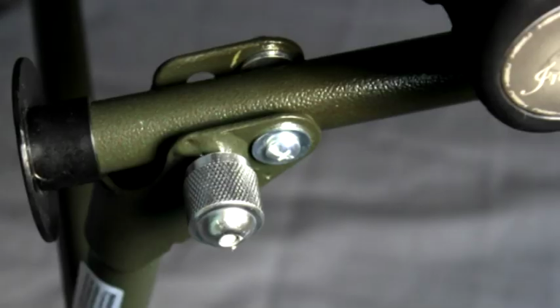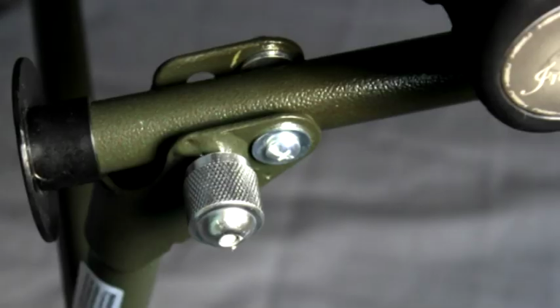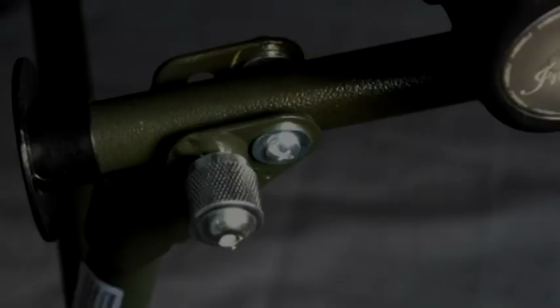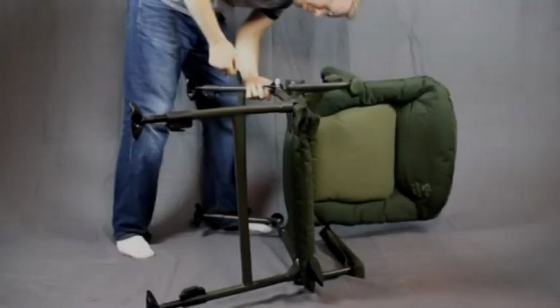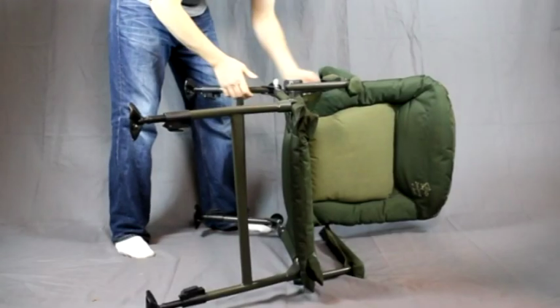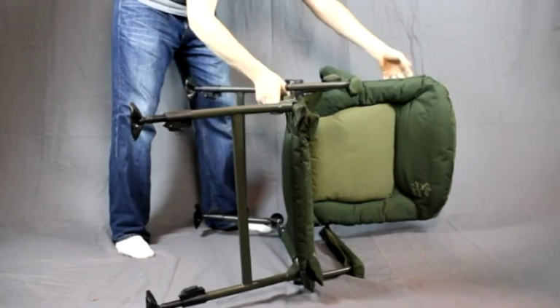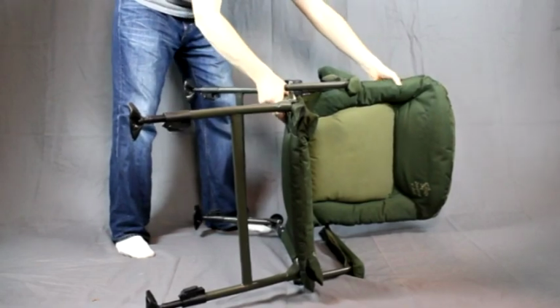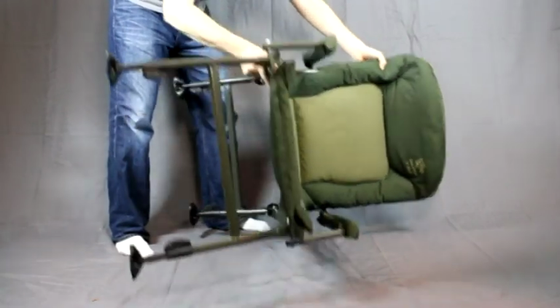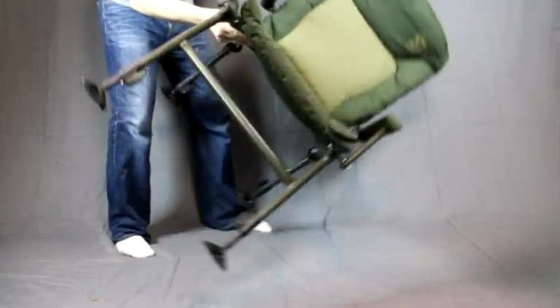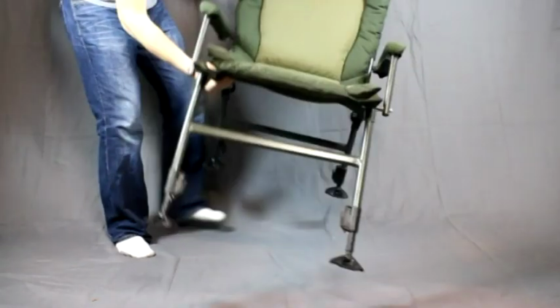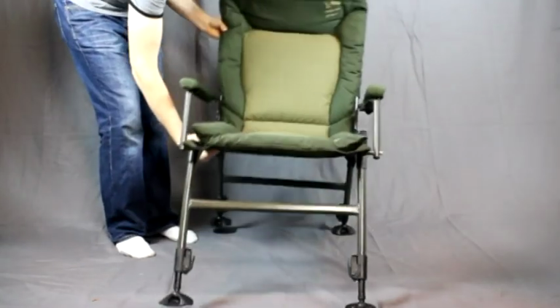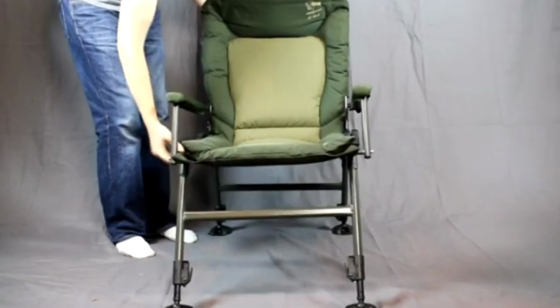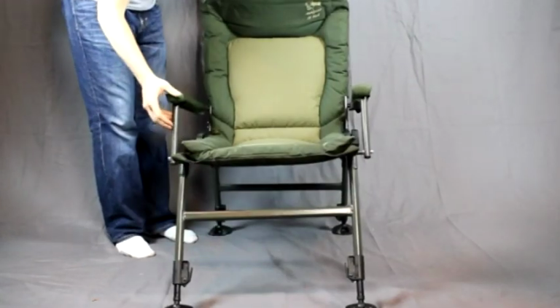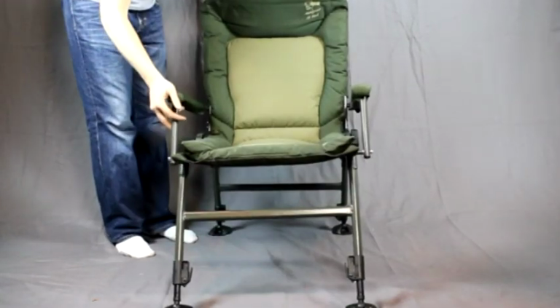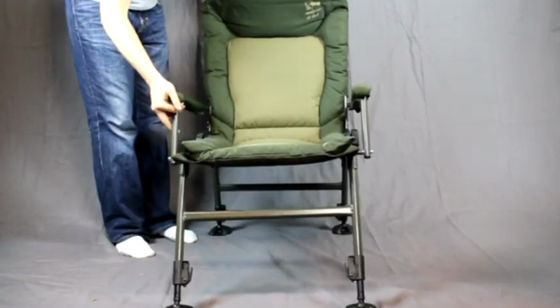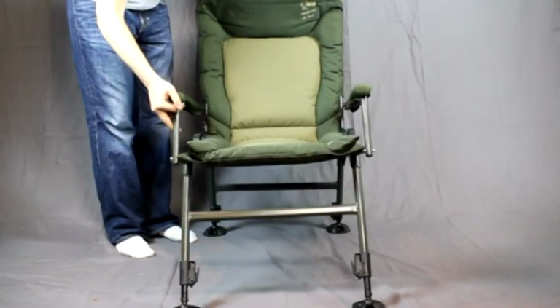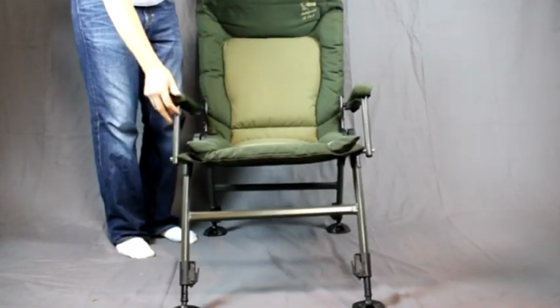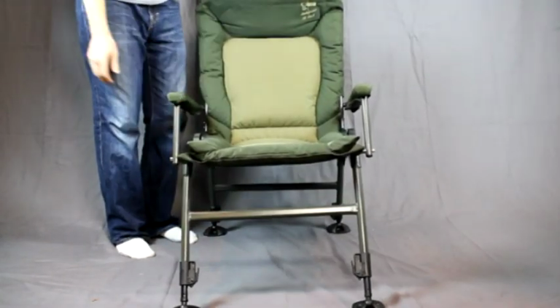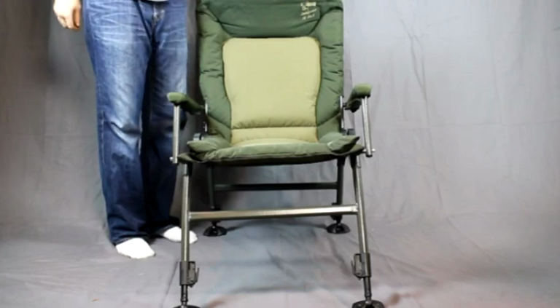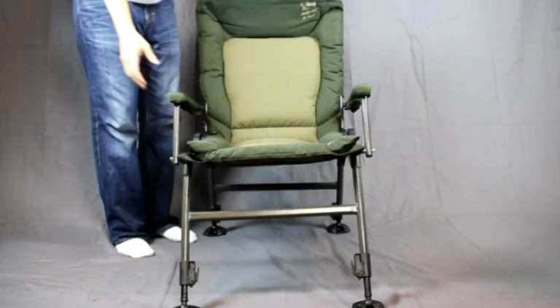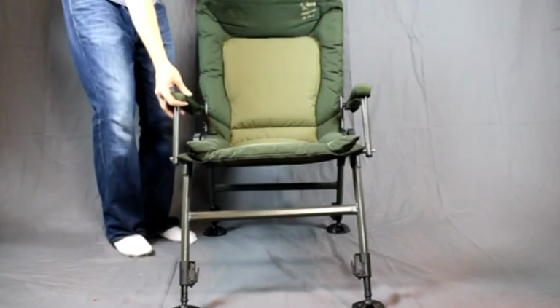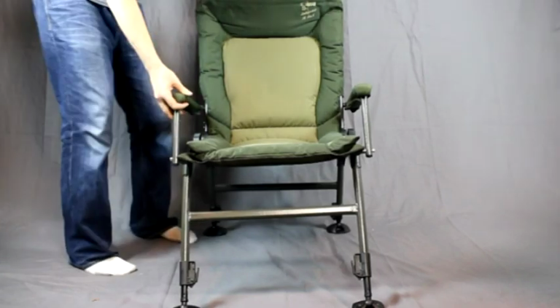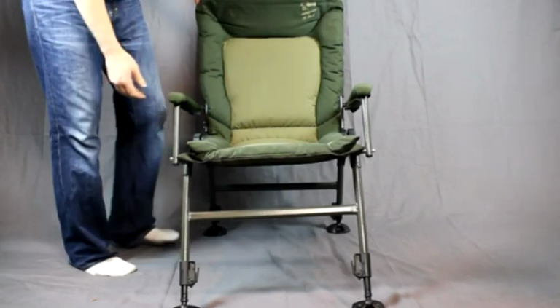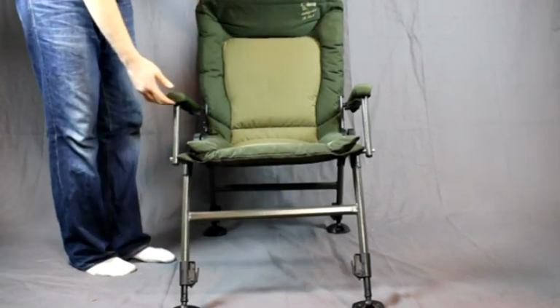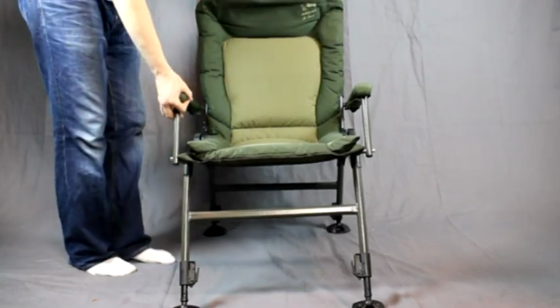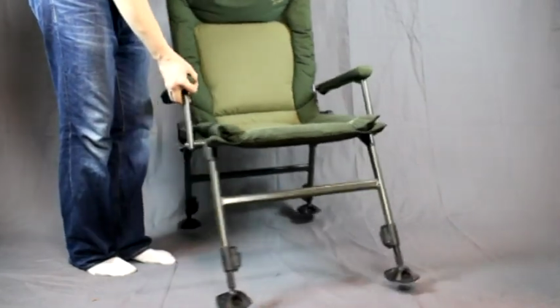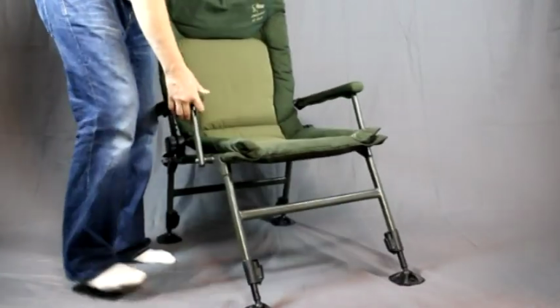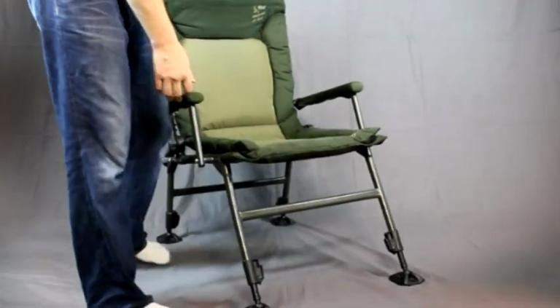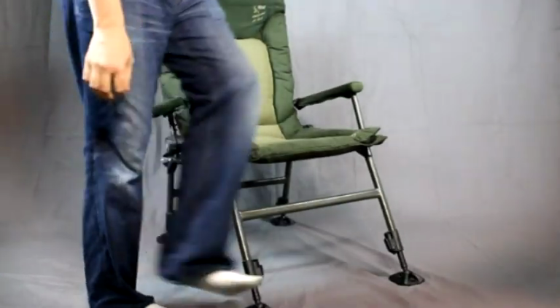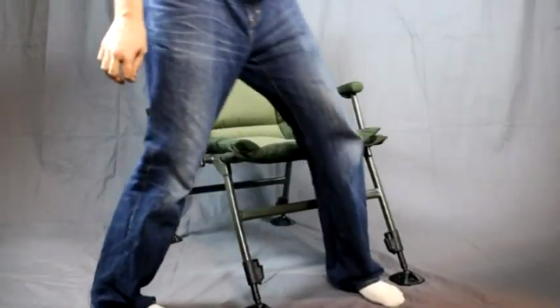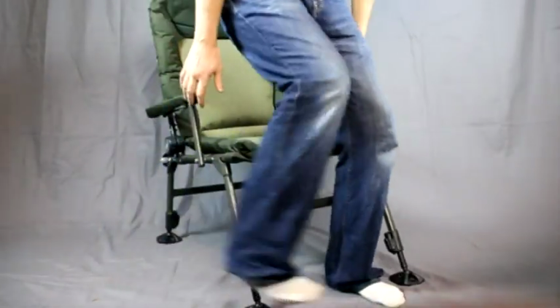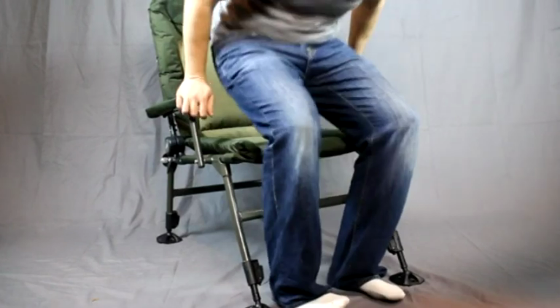Once you've got that safety pin locked in, set the thing upright and as you can see it's a pretty decent chair. It stays pretty high off the ground for a camping chair.